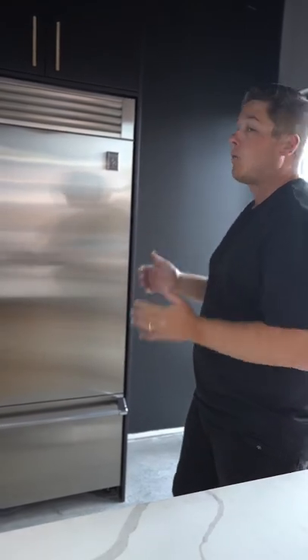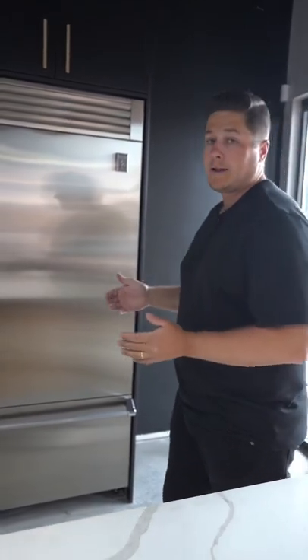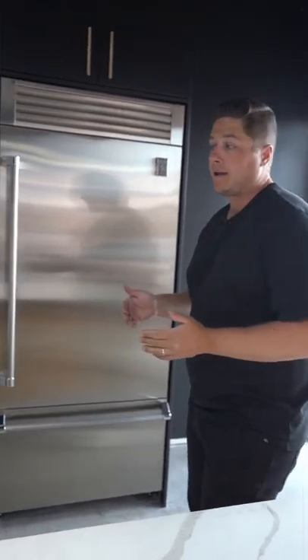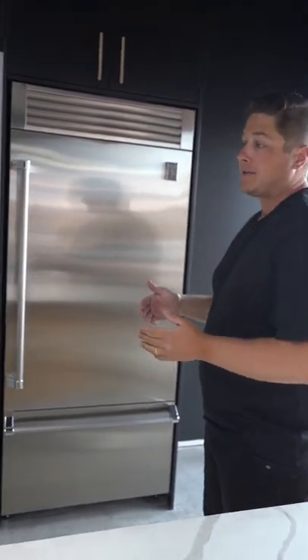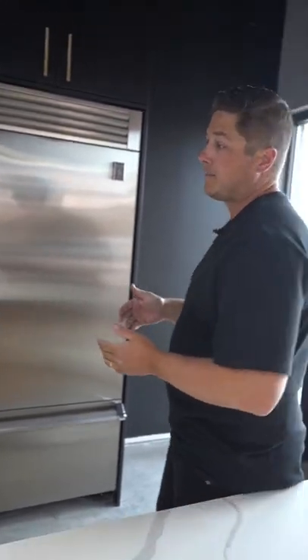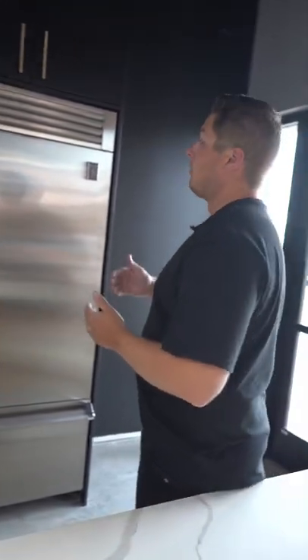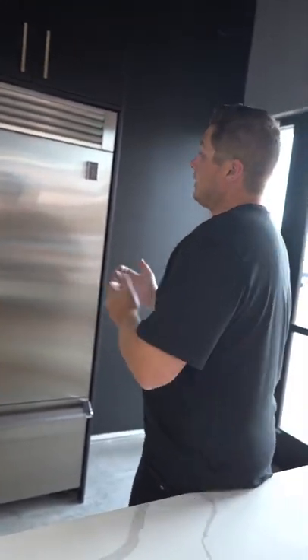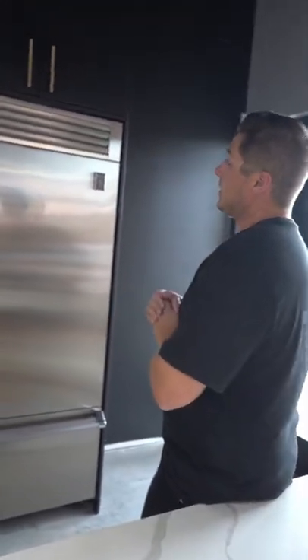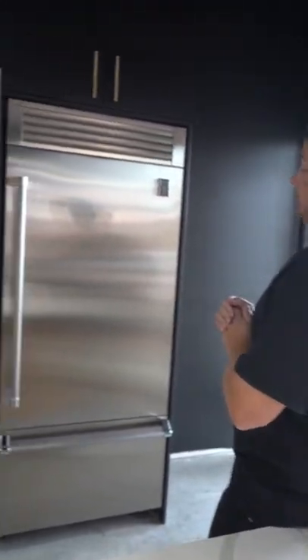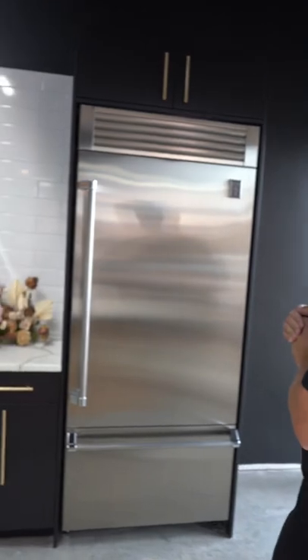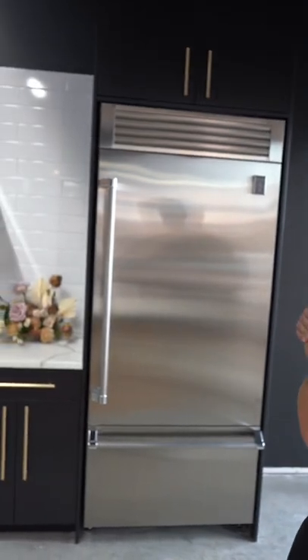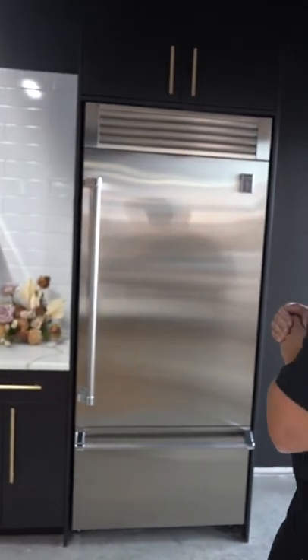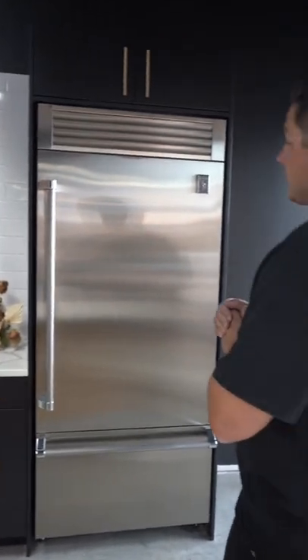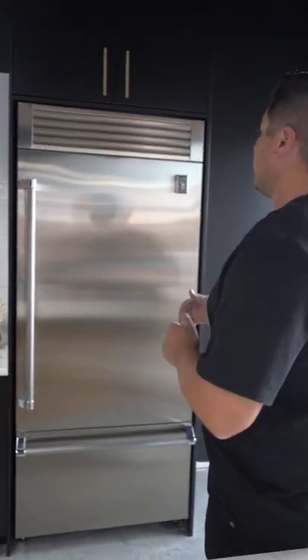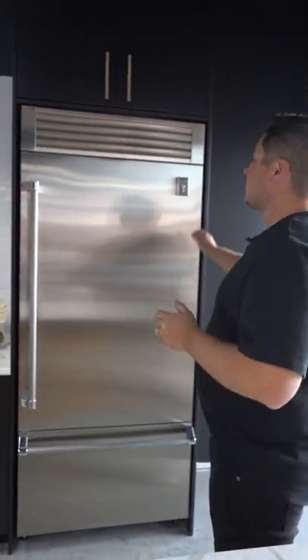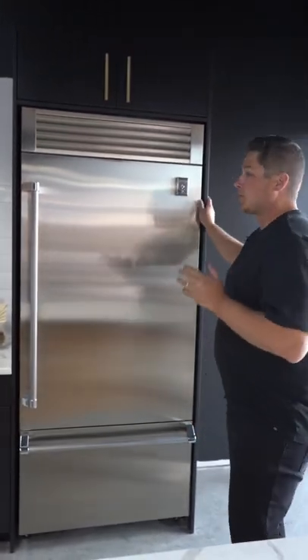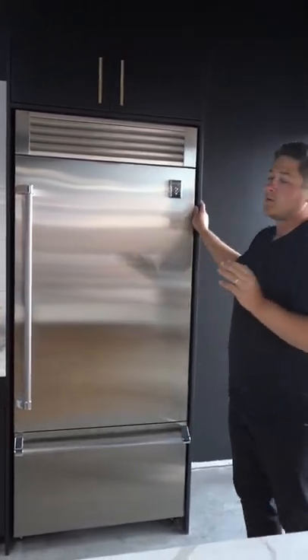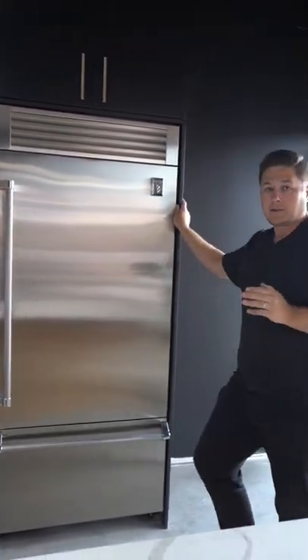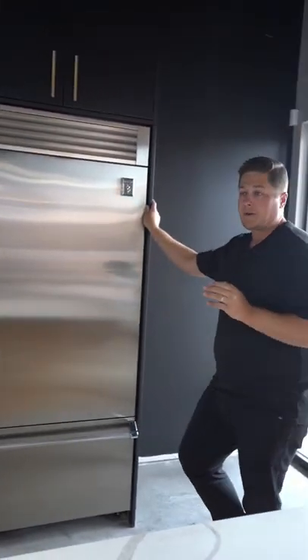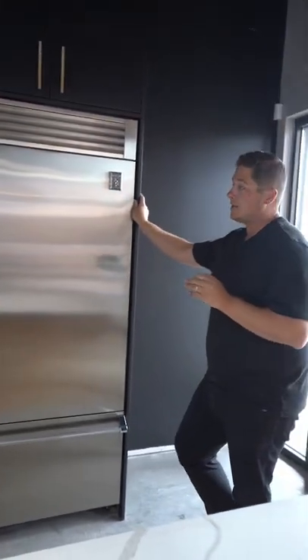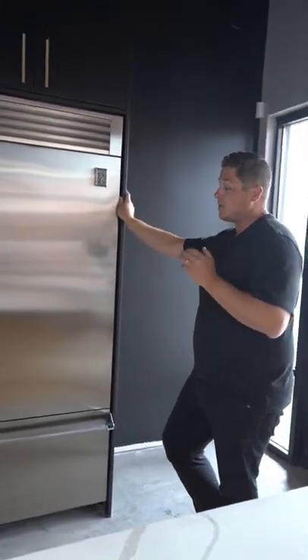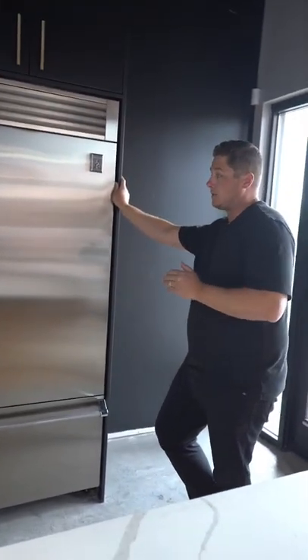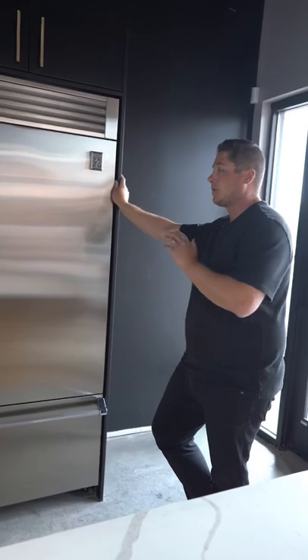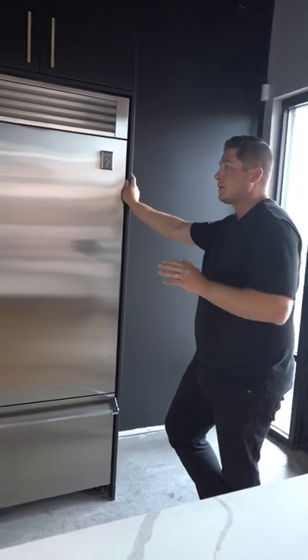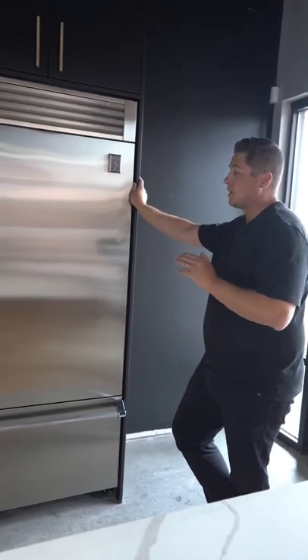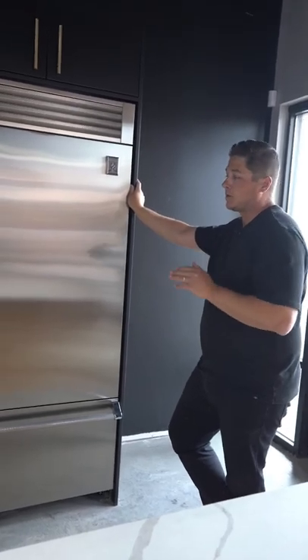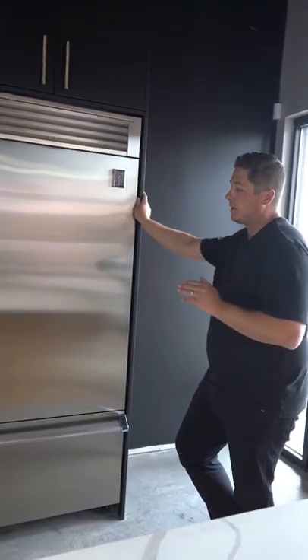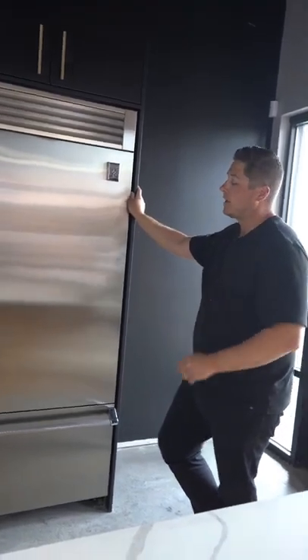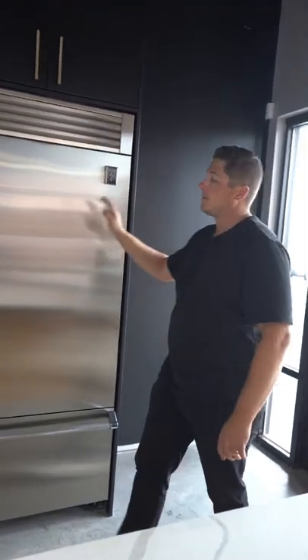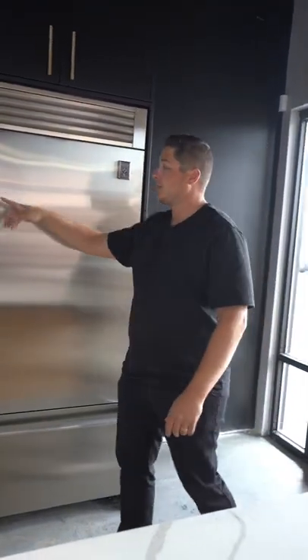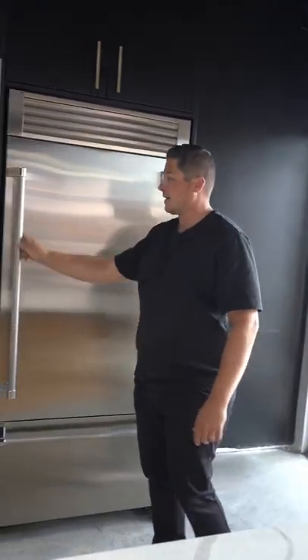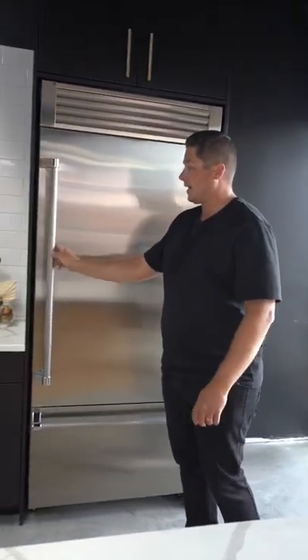What do we like about this guy? Well, it's stinking awesome. I think it's an absolutely gorgeous fridge. Here's the unique selling feature about Heston - they do colors. So you can order this fridge in a bunch of different colors. It also has their signature Heston handle.